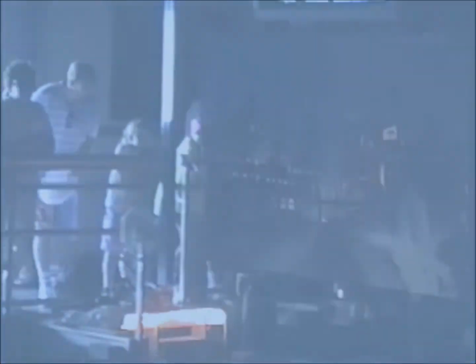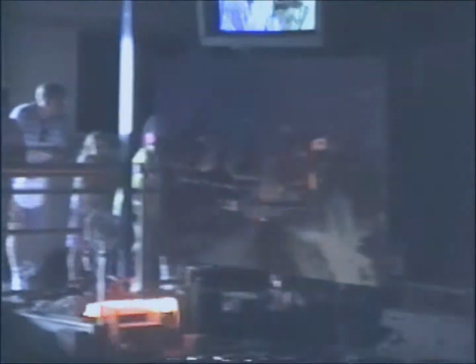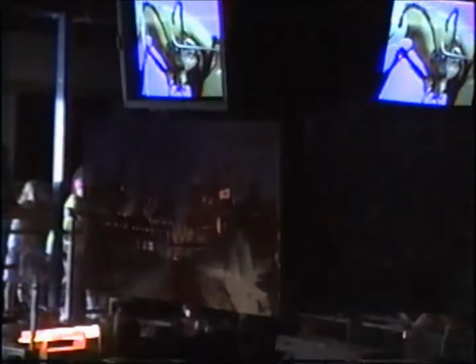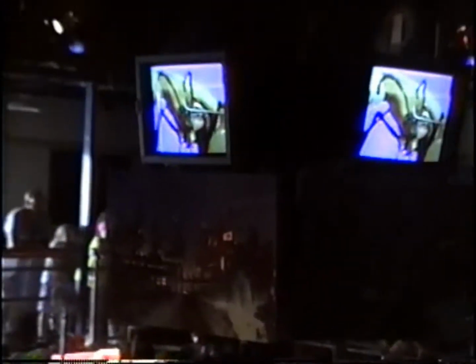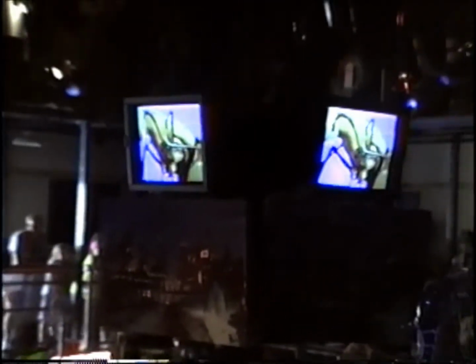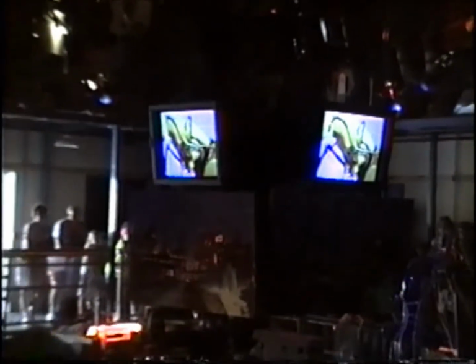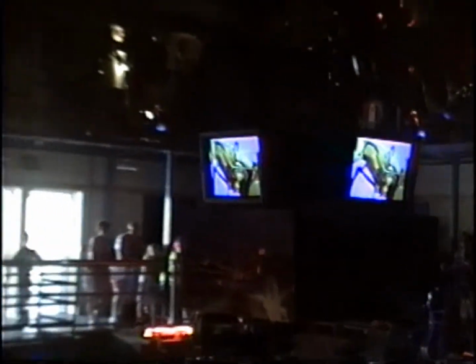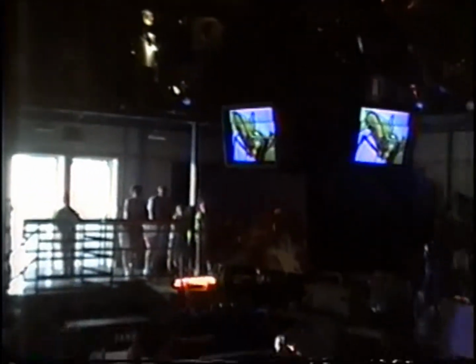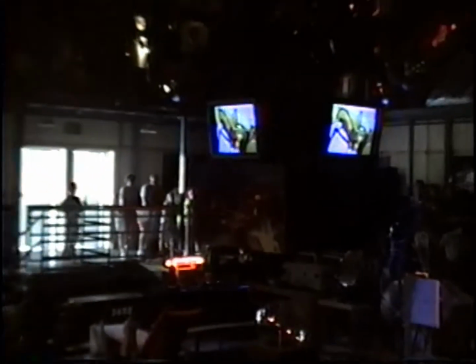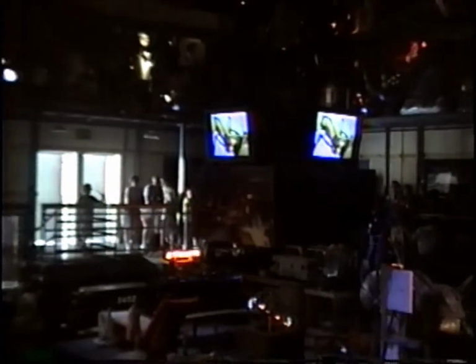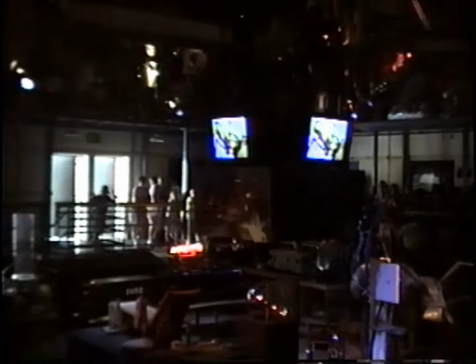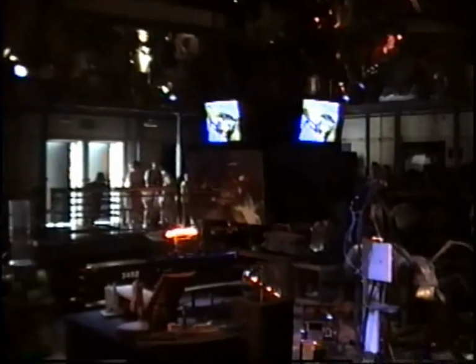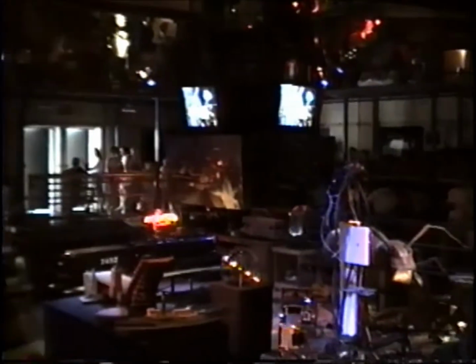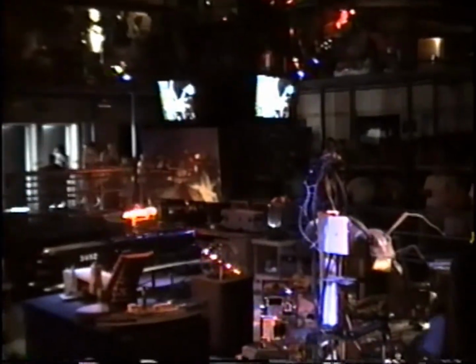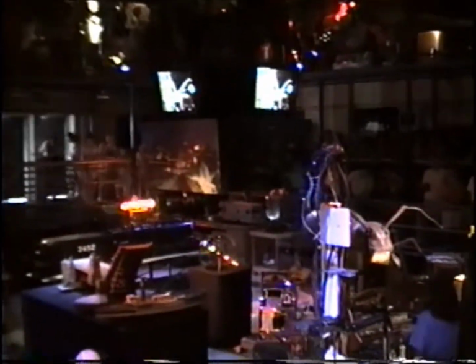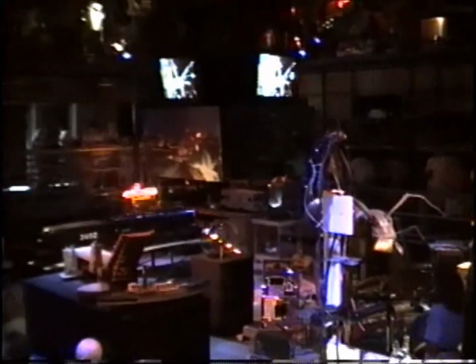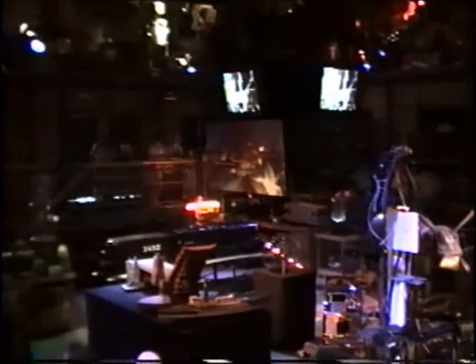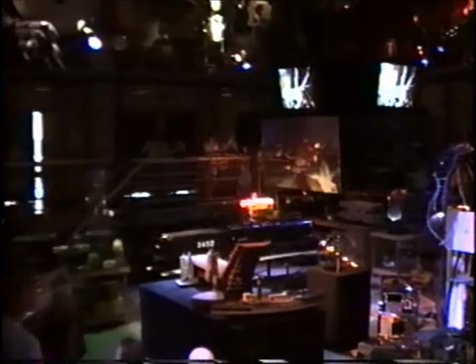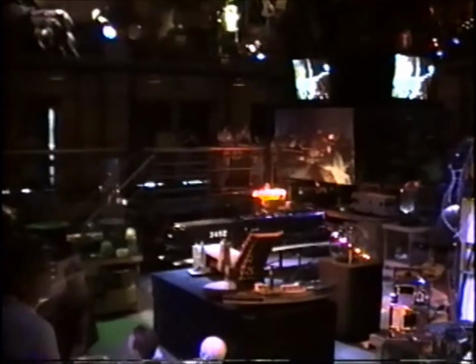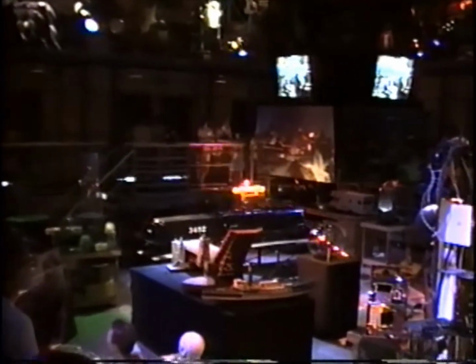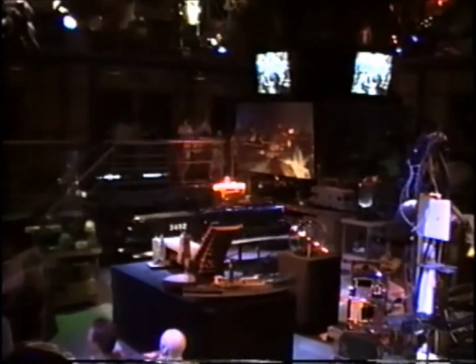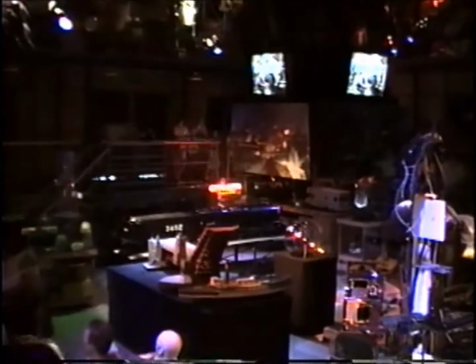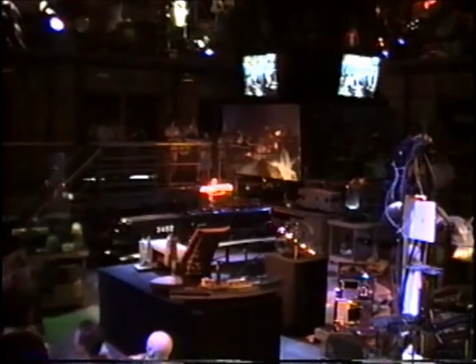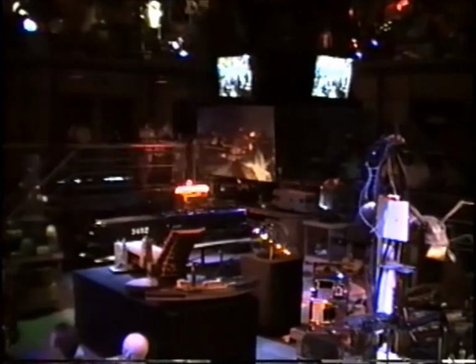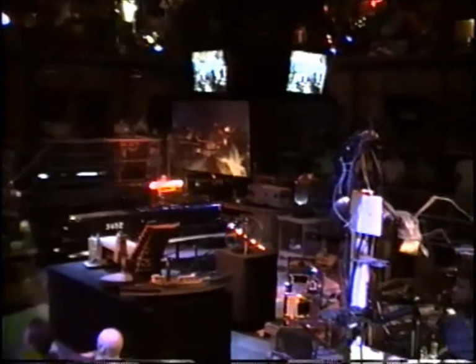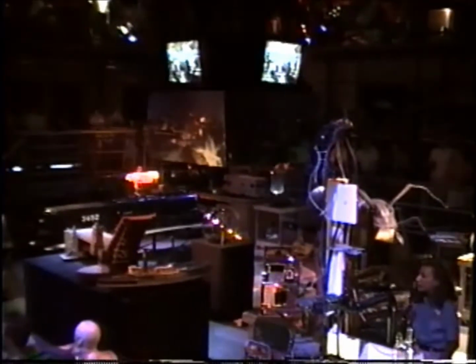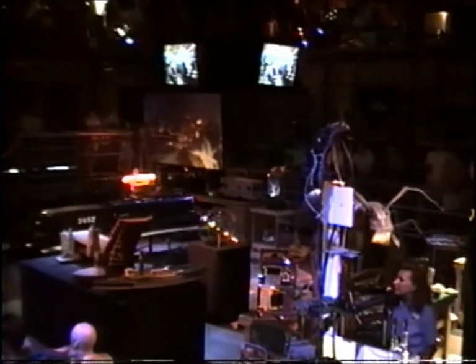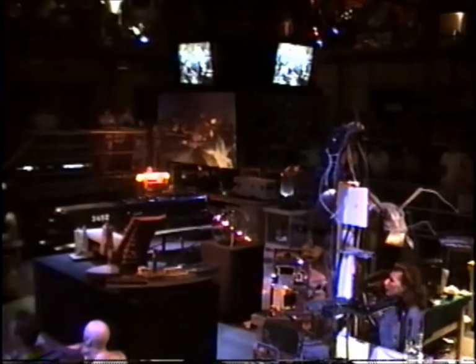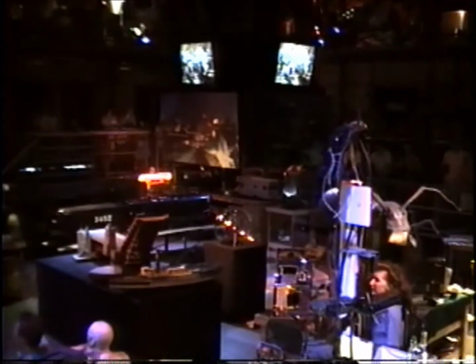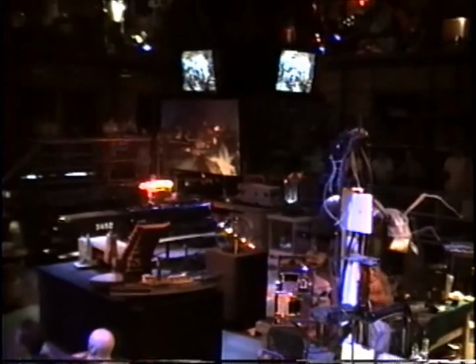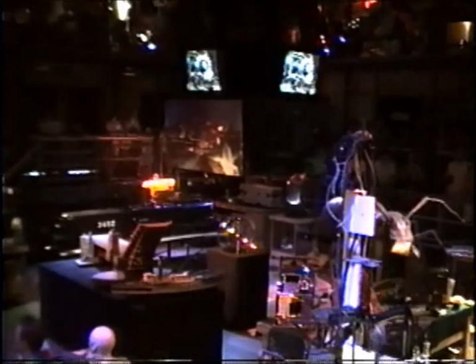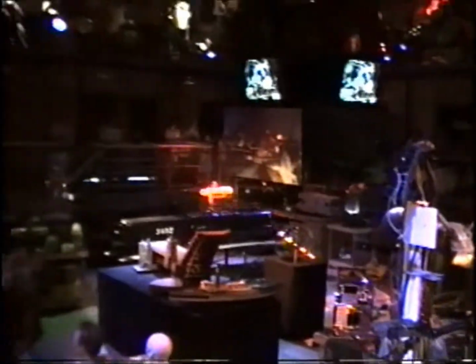Miniaturized sculptures are made and used as guides to create full-size mechanical props. Some of these creatures work like puppets, with off-camera operators using cables to move them. In other cases, the models are brought to life through a process known as stop-motion animation.